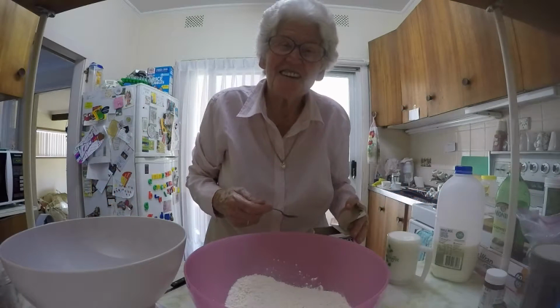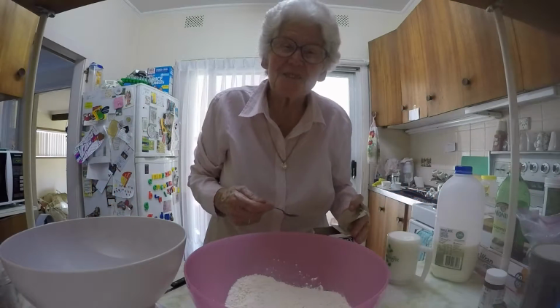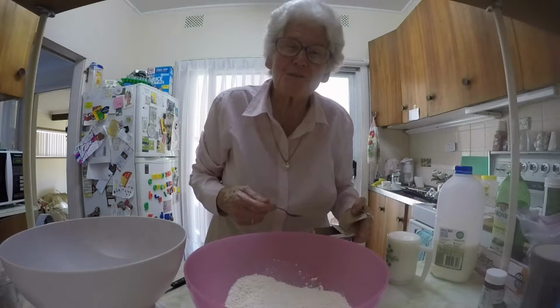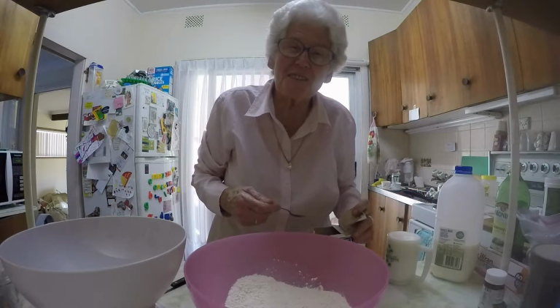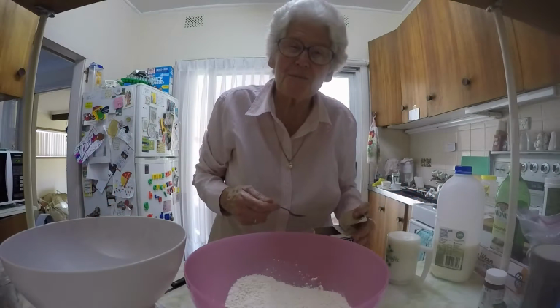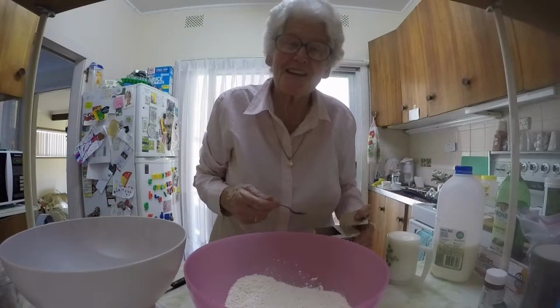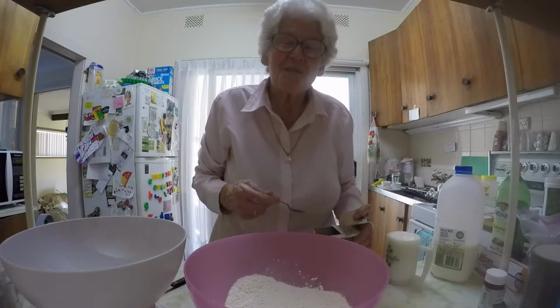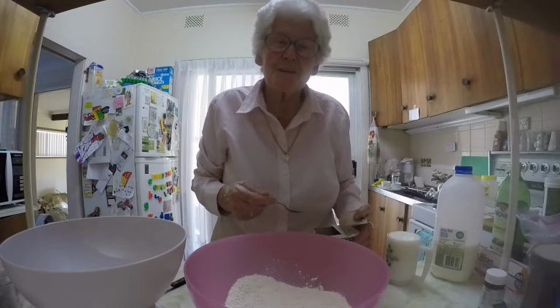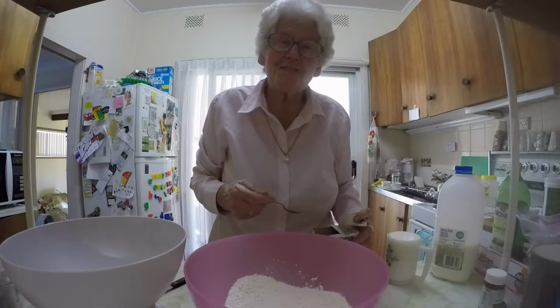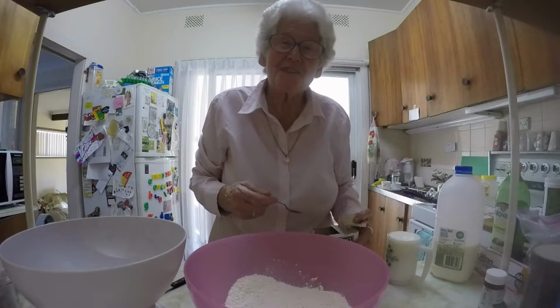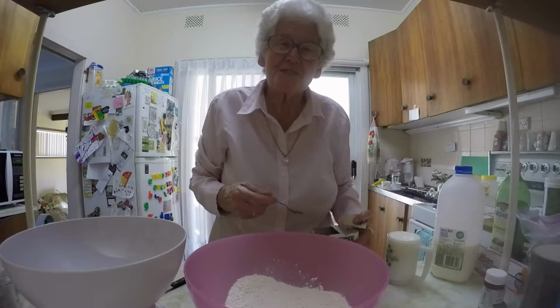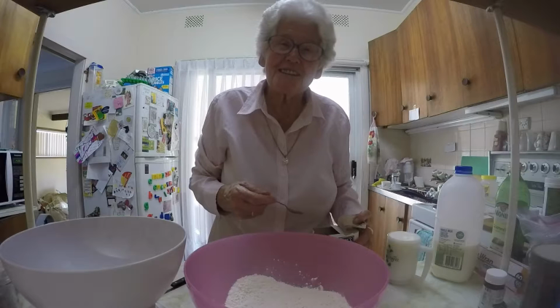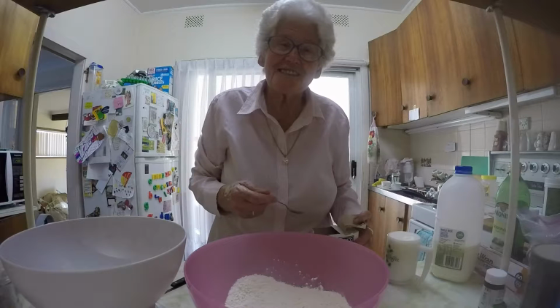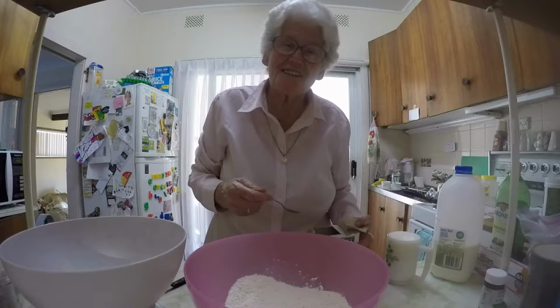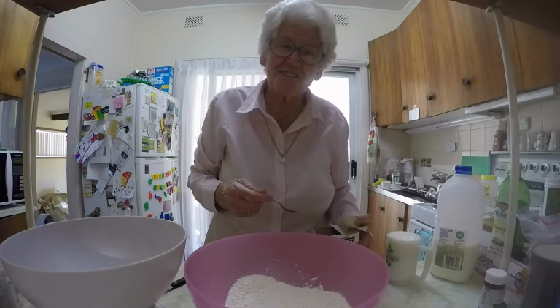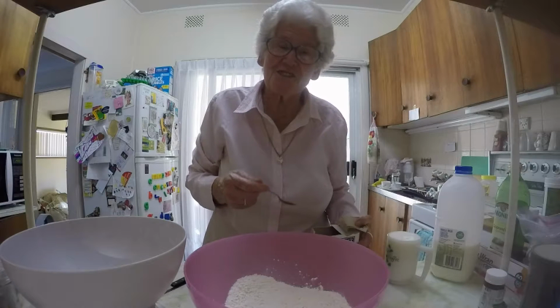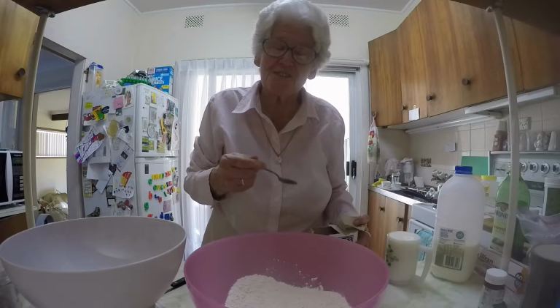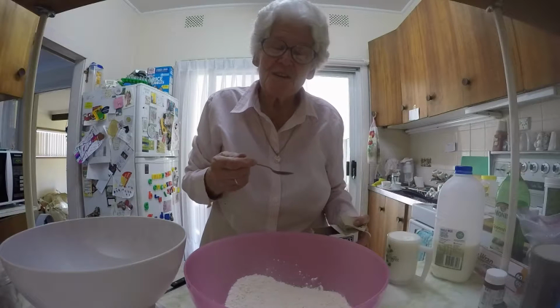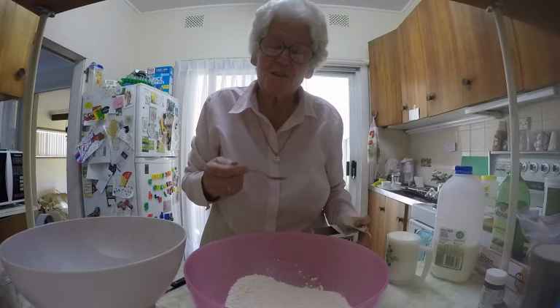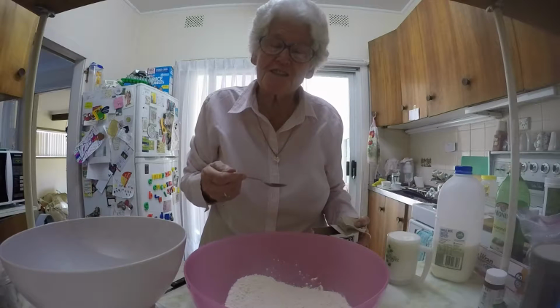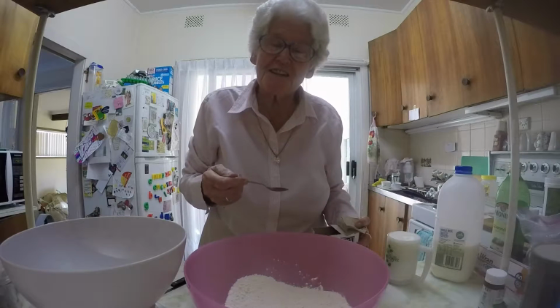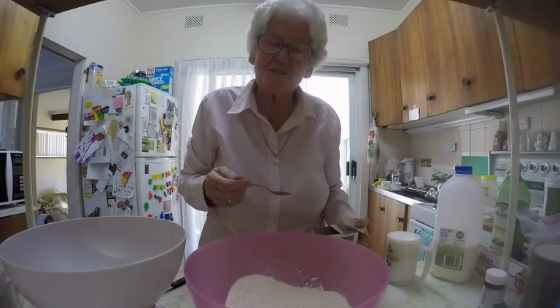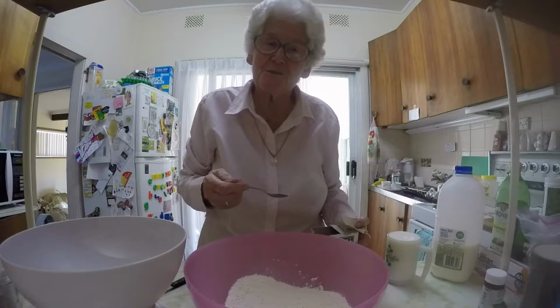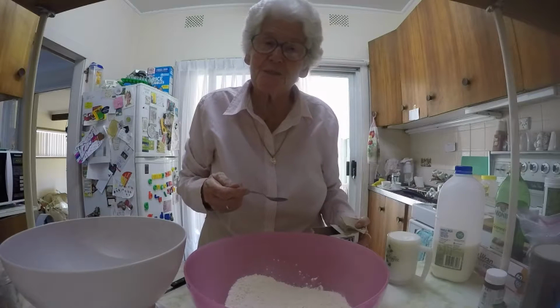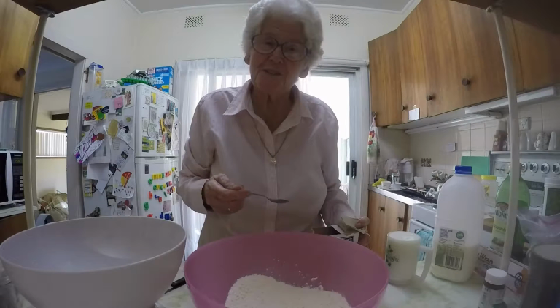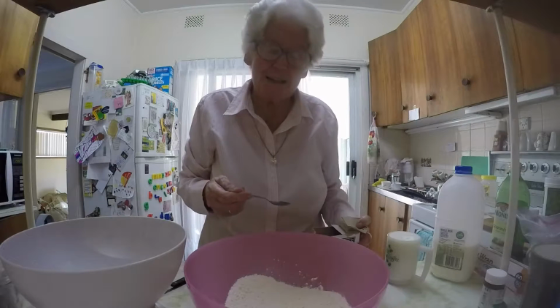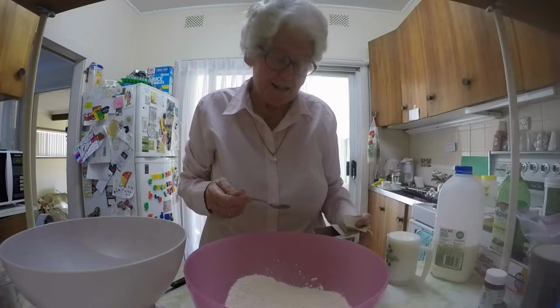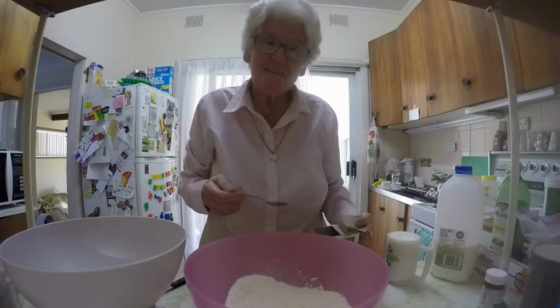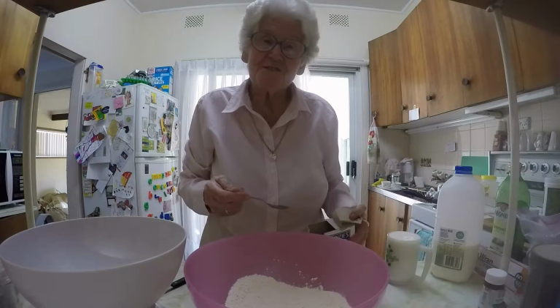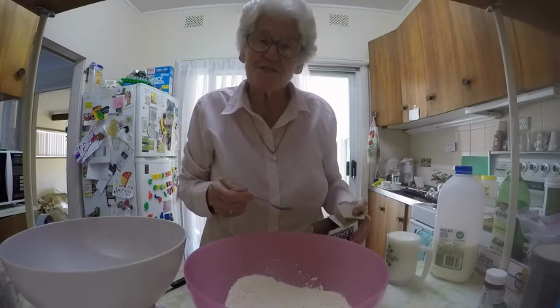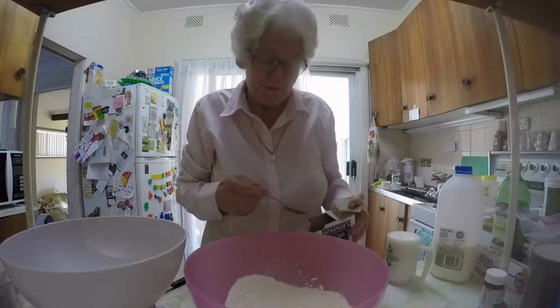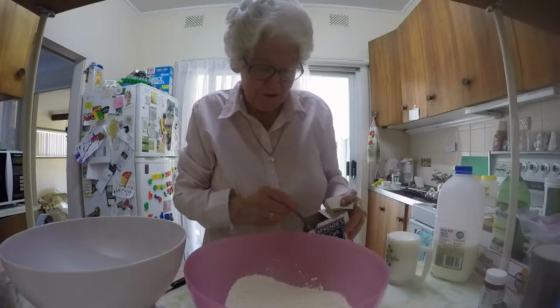Good morning everybody. My granddaughter Carly is here and she wants to see how soda bread is made. So this is what we're doing.